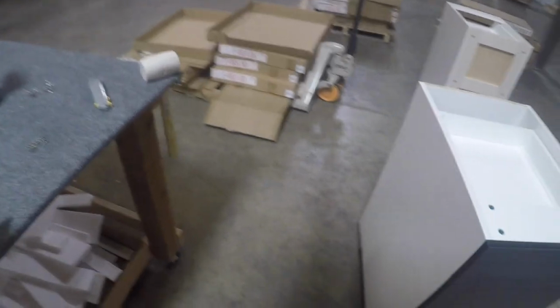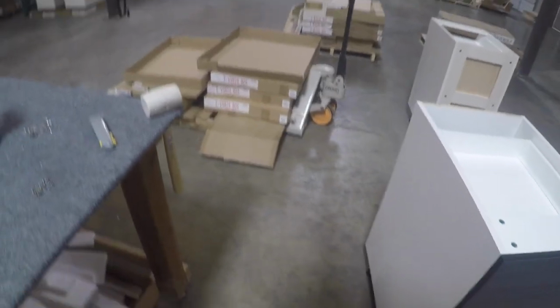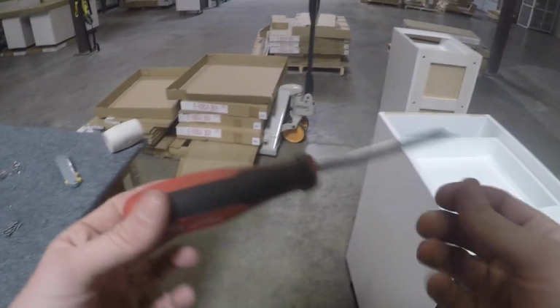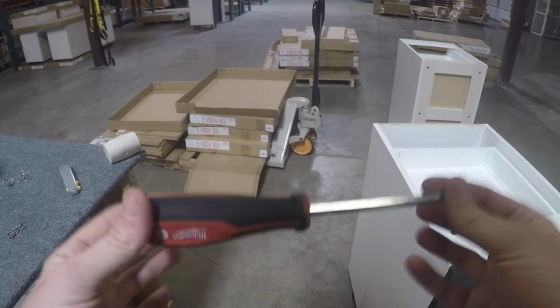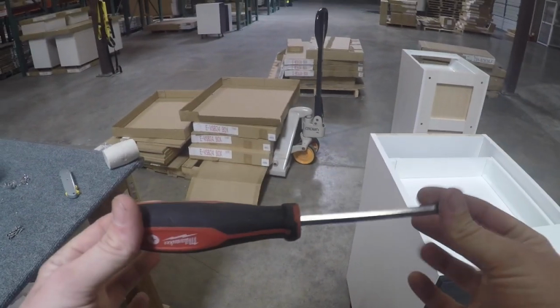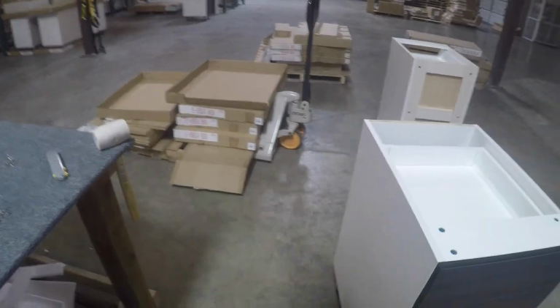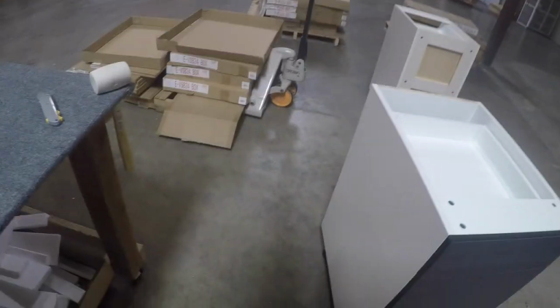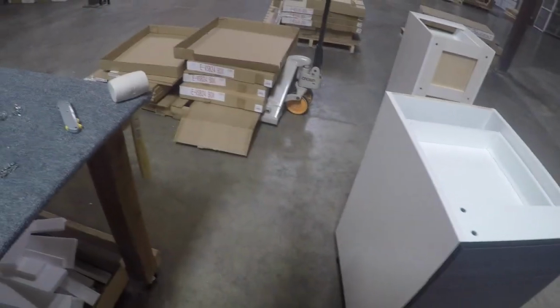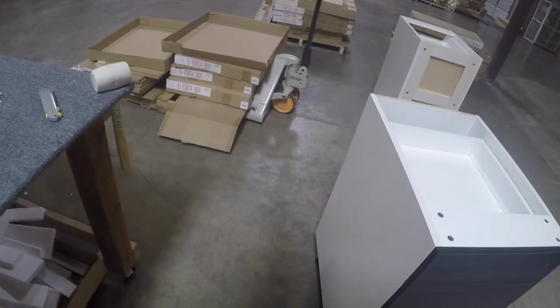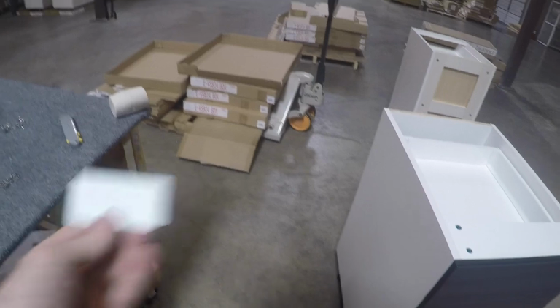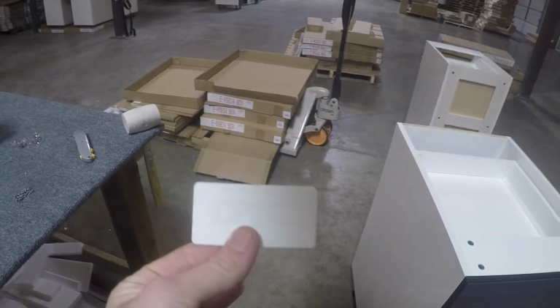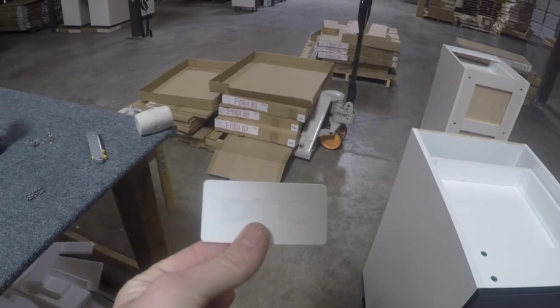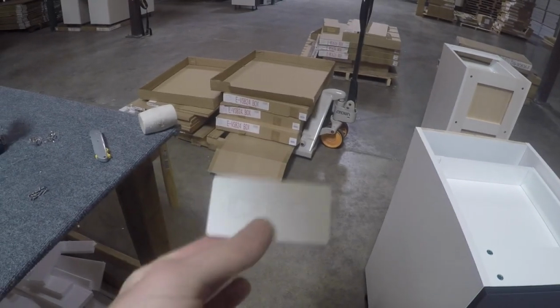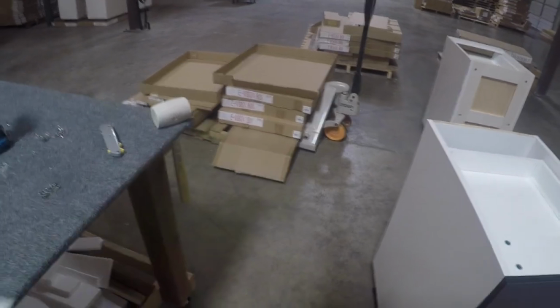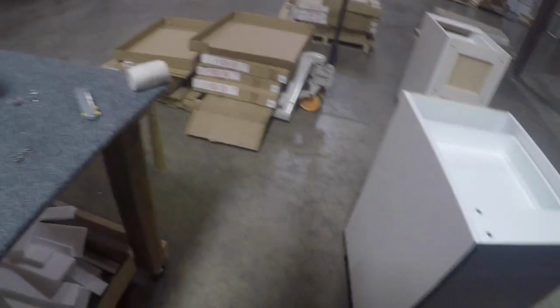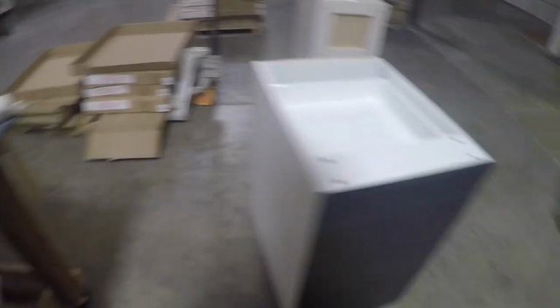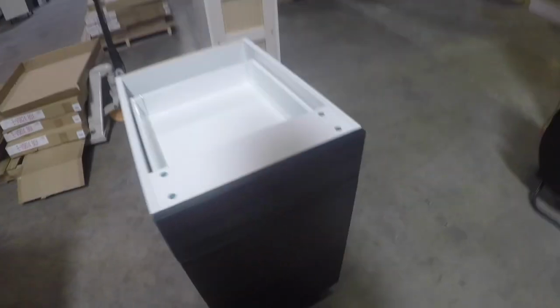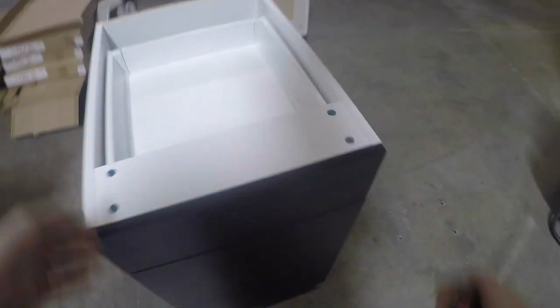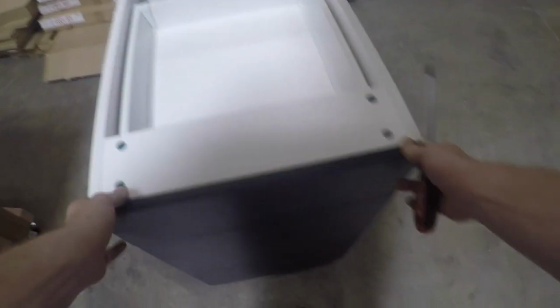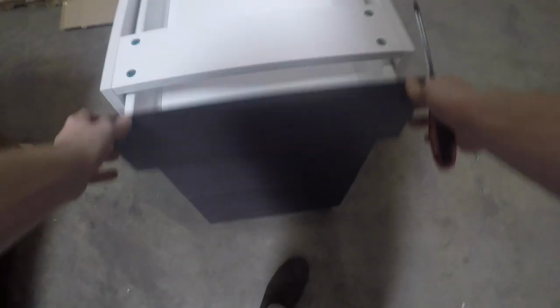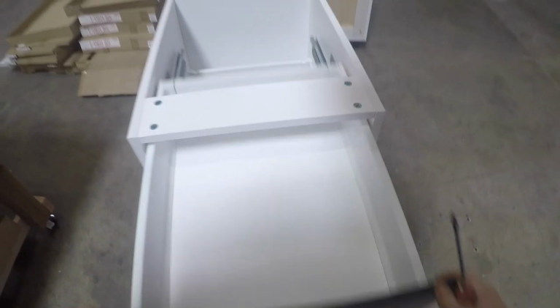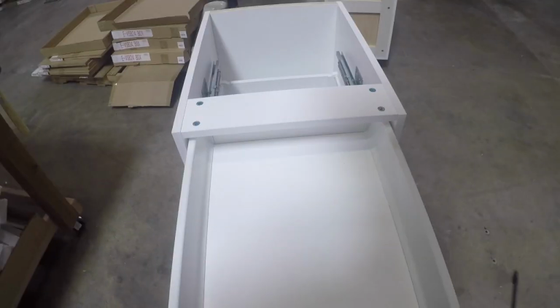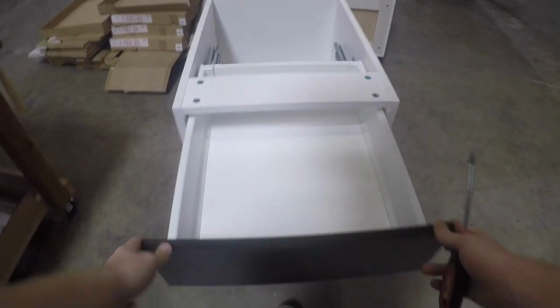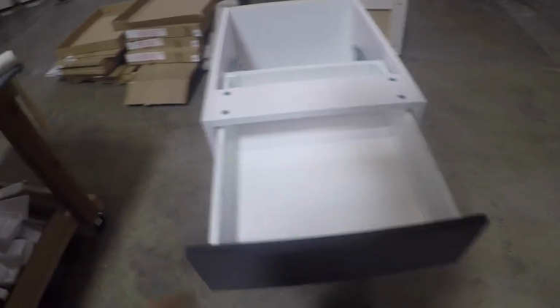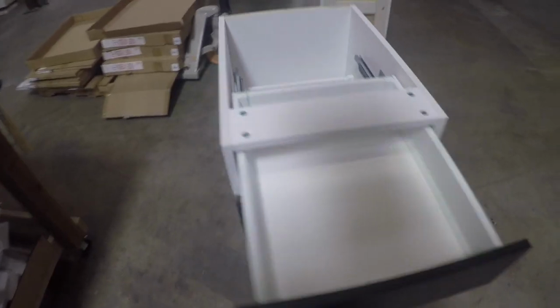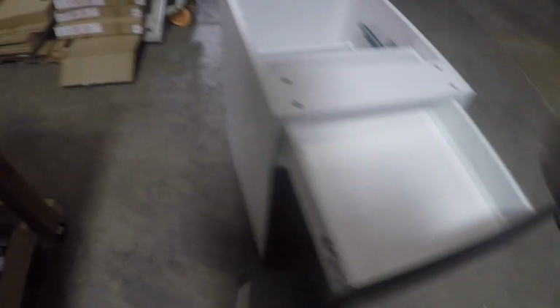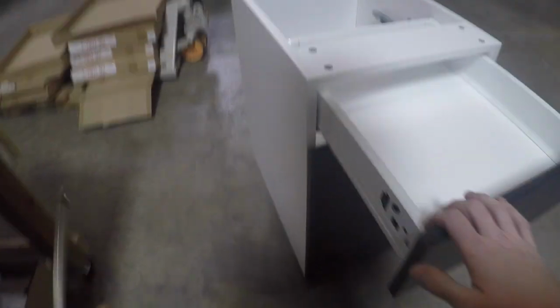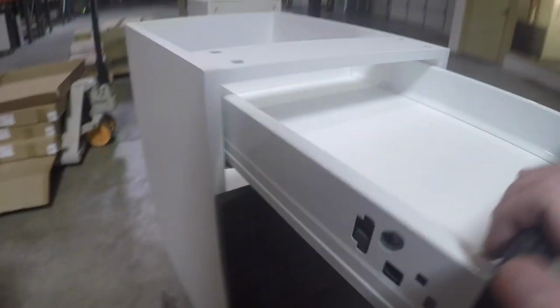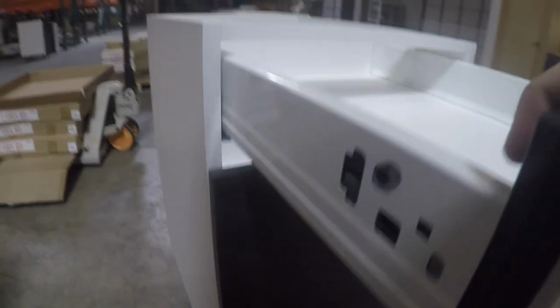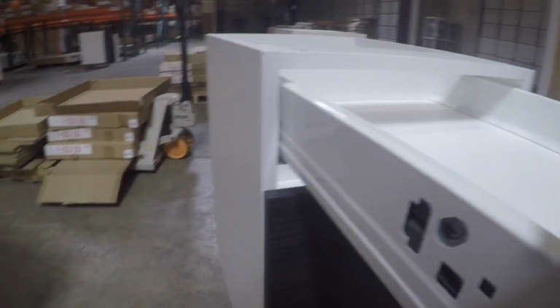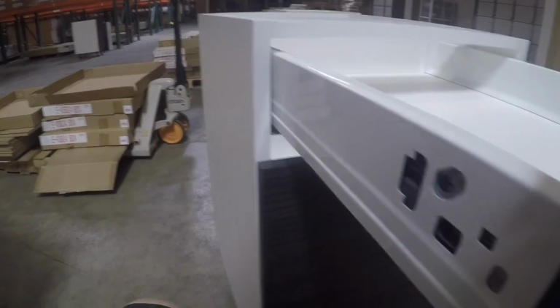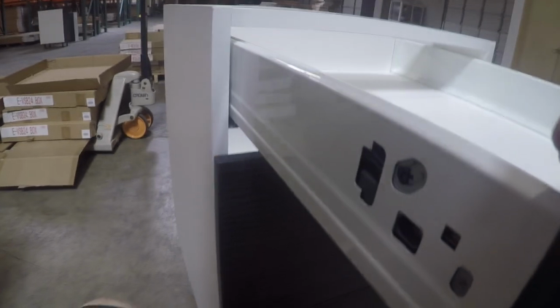We're going to come over here — you're going to want a screwdriver for this and your covers that we took off in the last couple of videos. First things first, we're going to pull out the drawer and take a look at these right here.